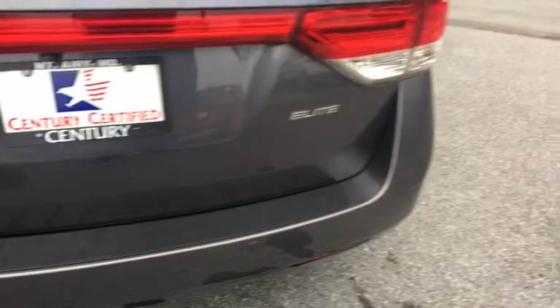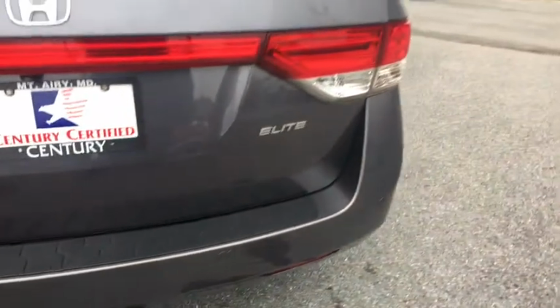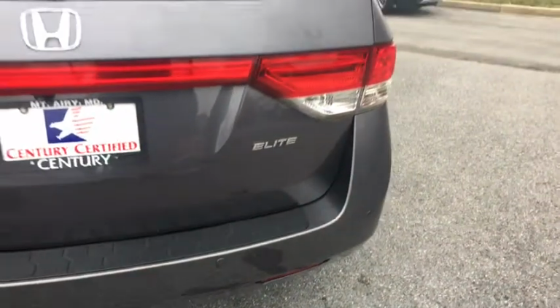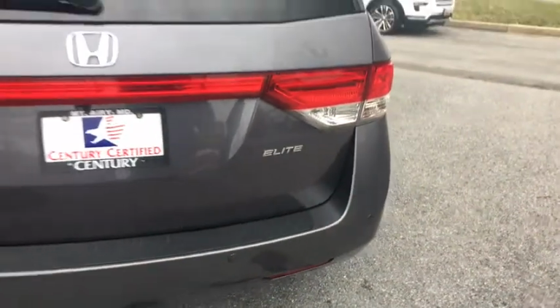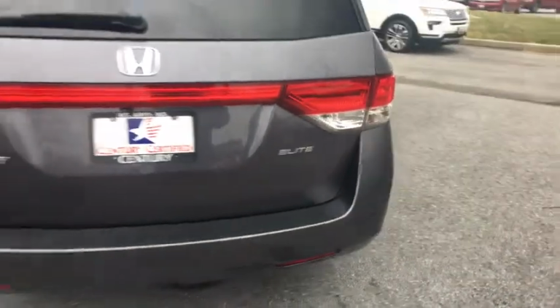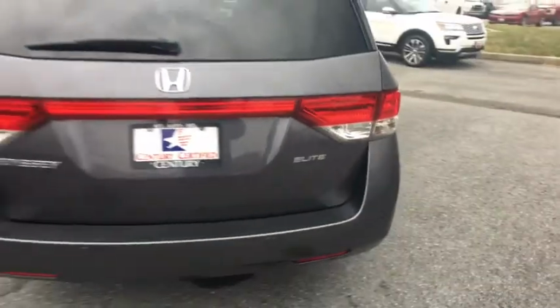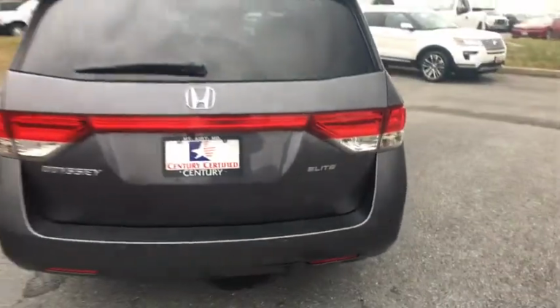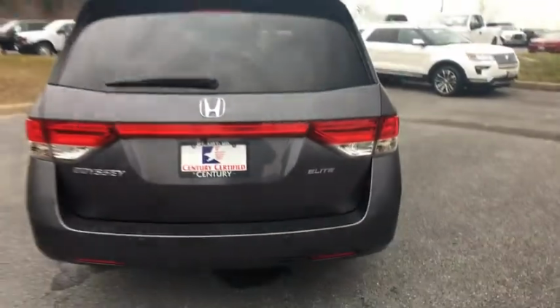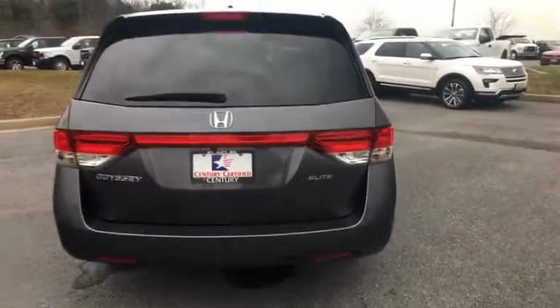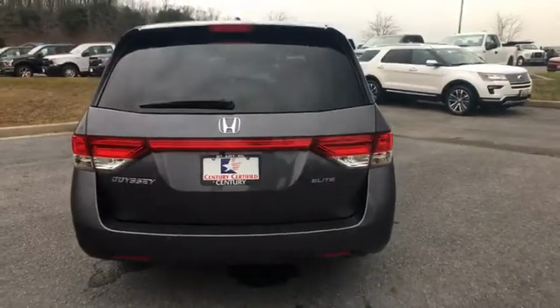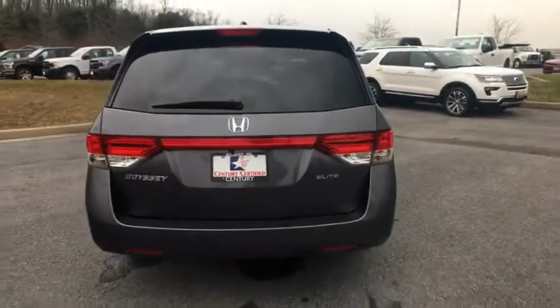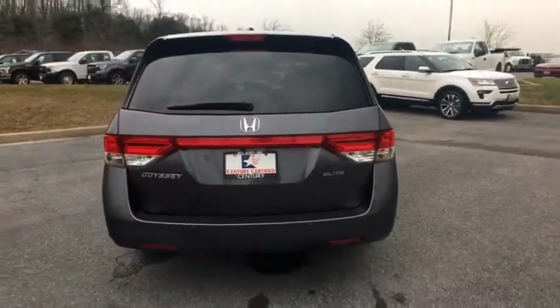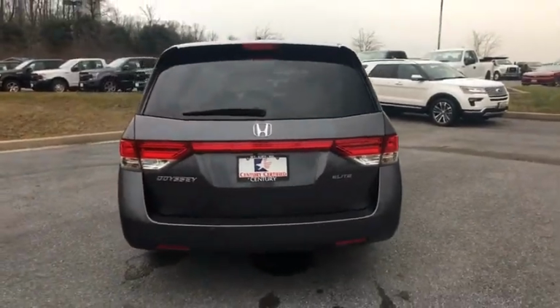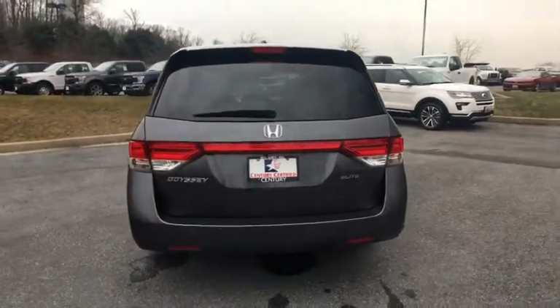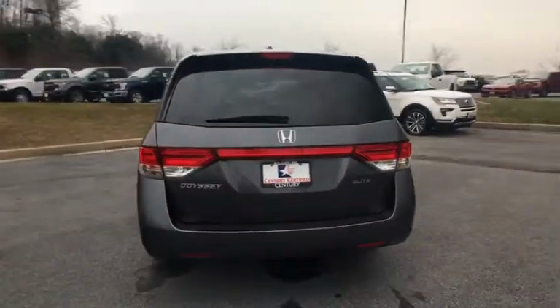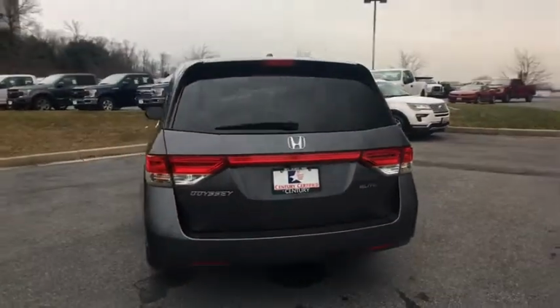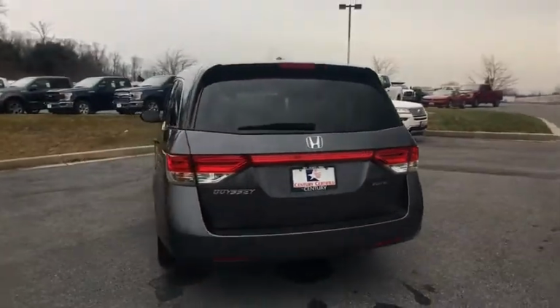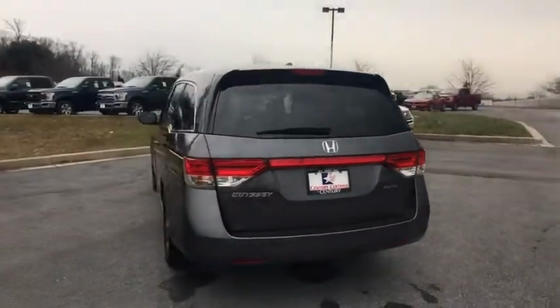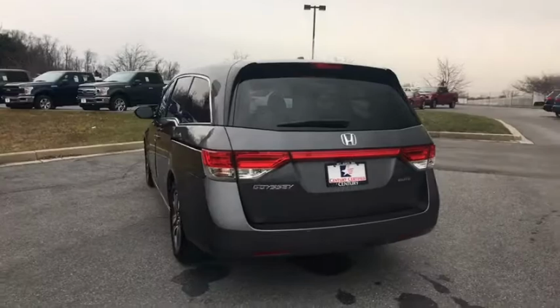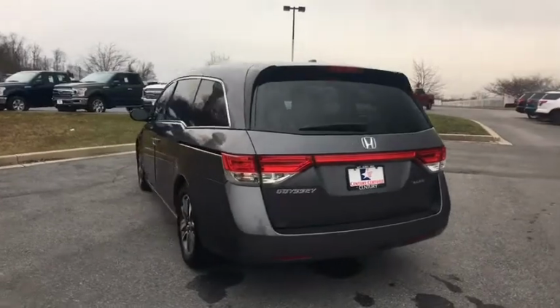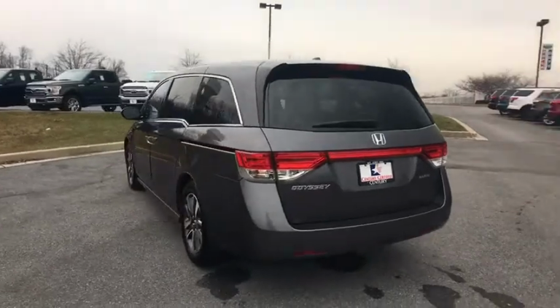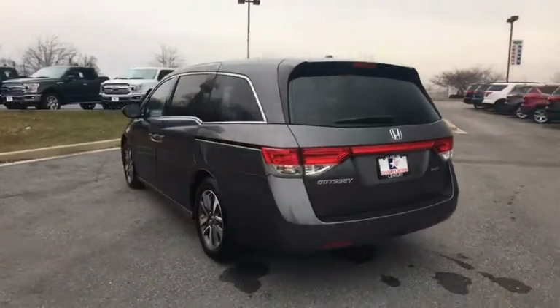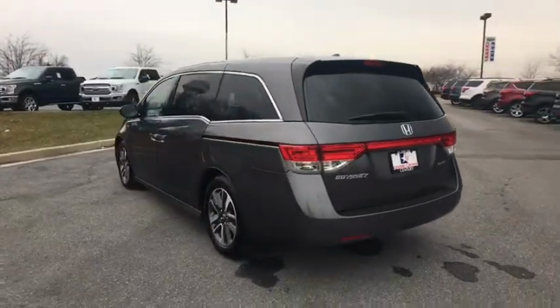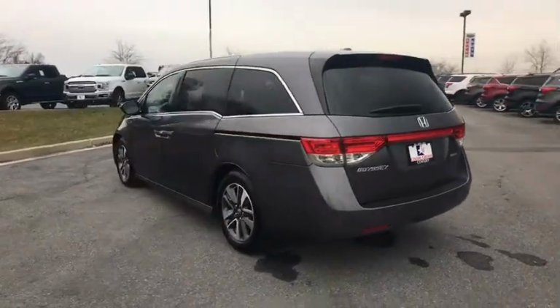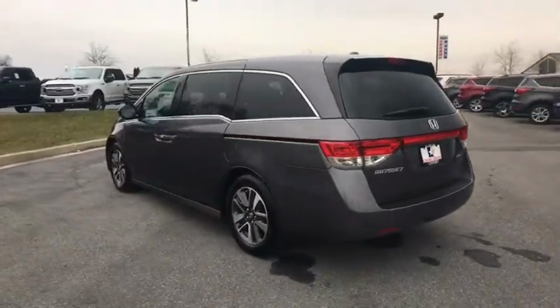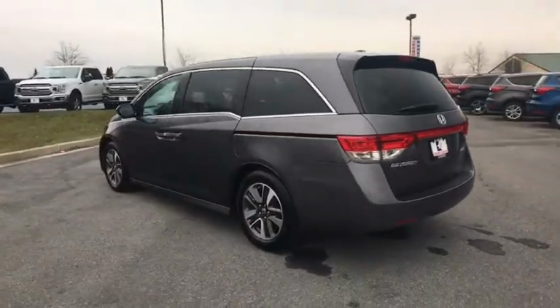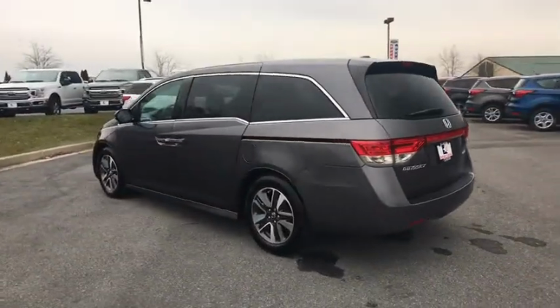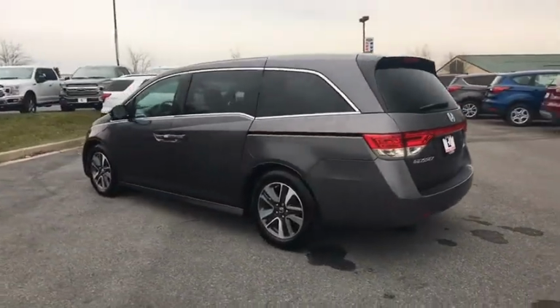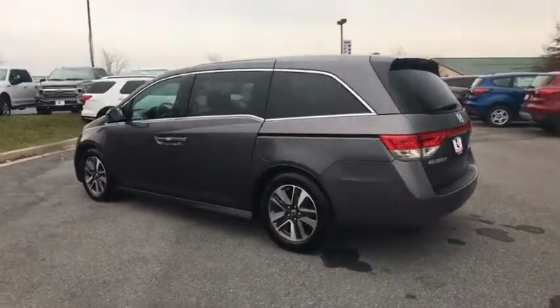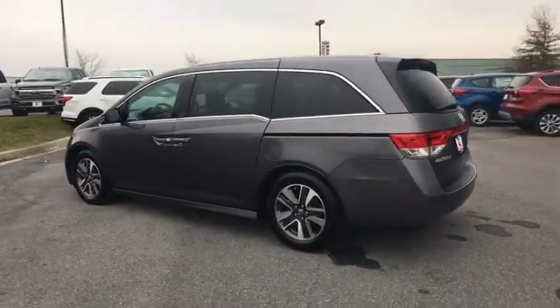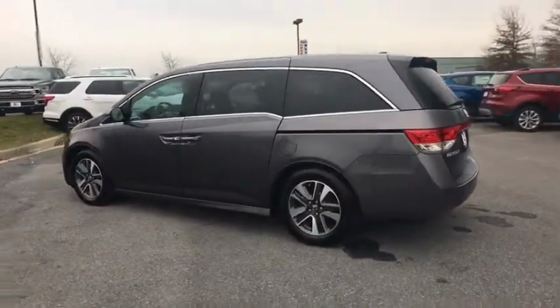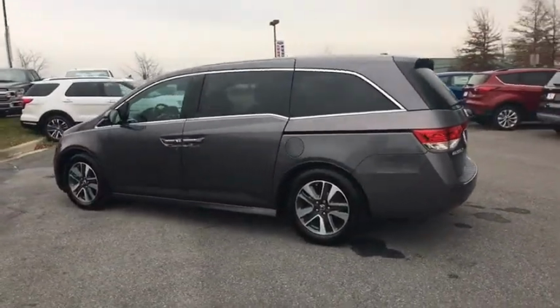Engine immobilizer, low tire pressure warning, leather shift knob. Take this vehicle for a spin and see why so many shoppers are now proud owners.